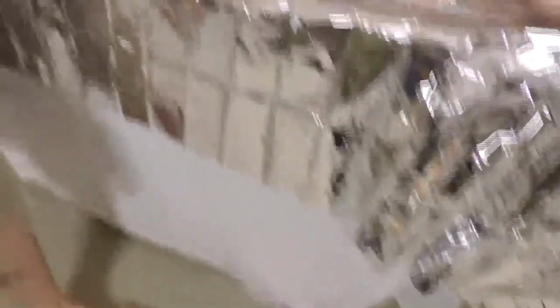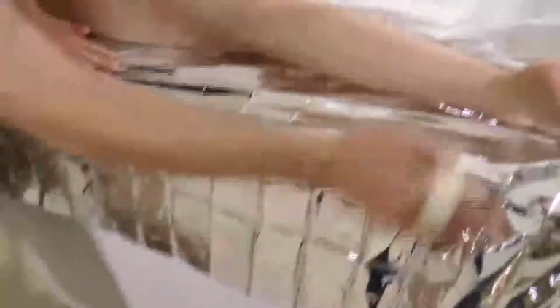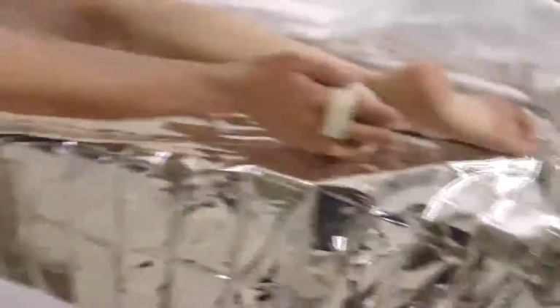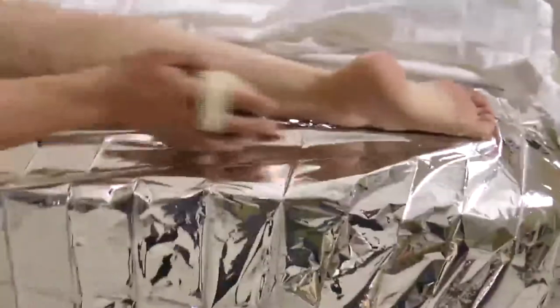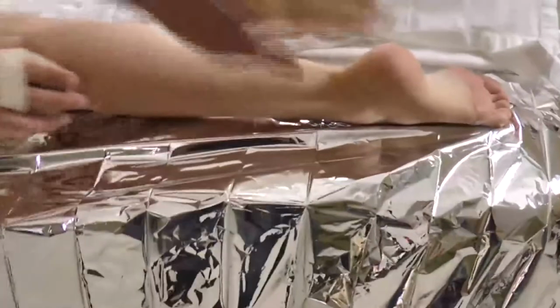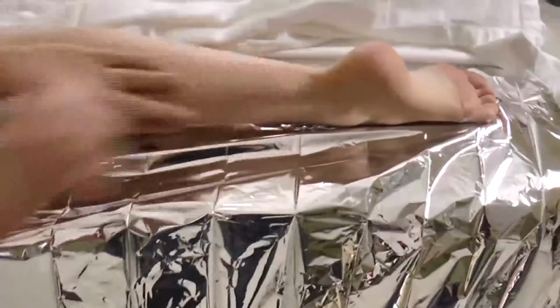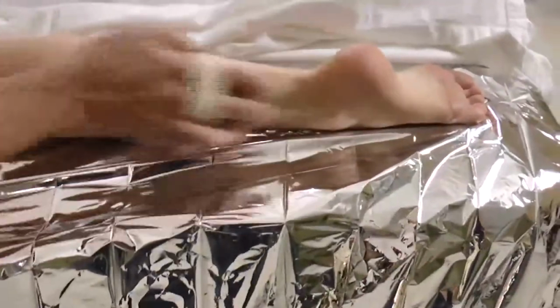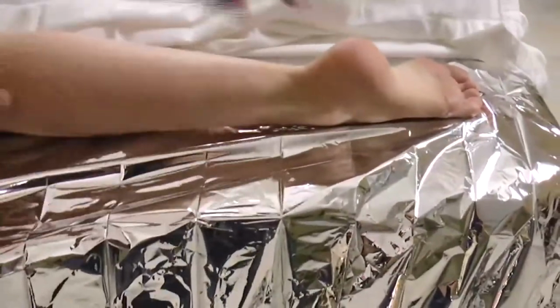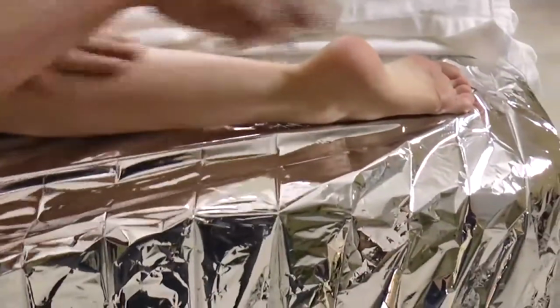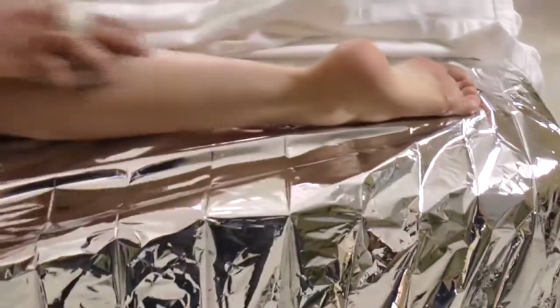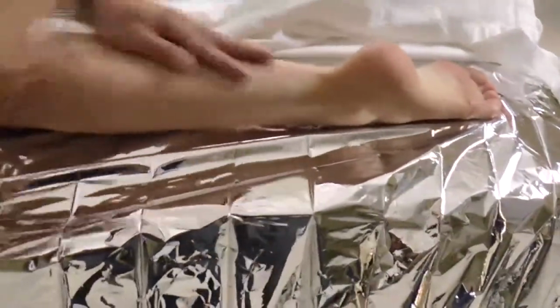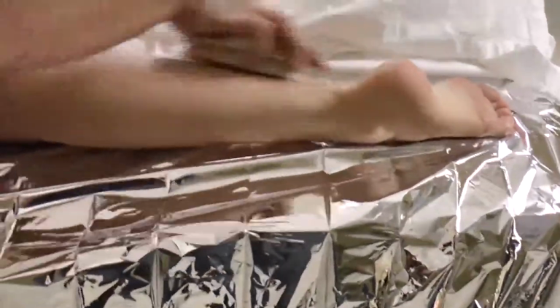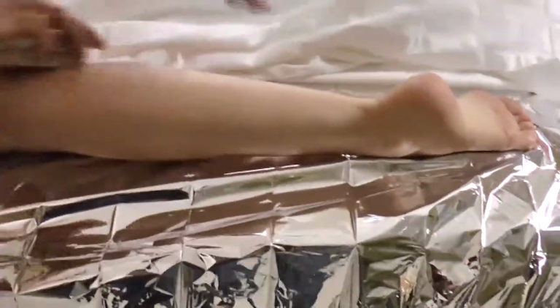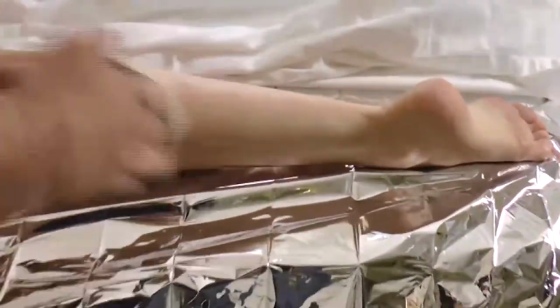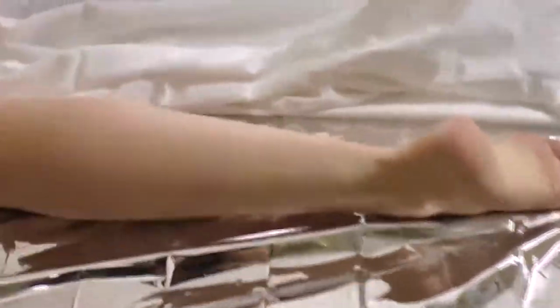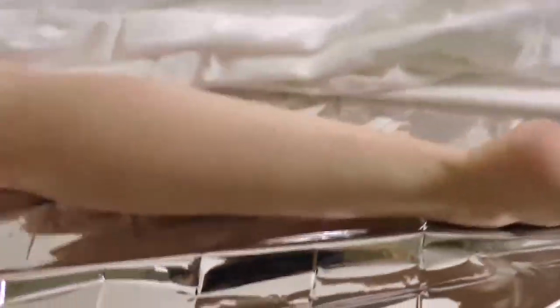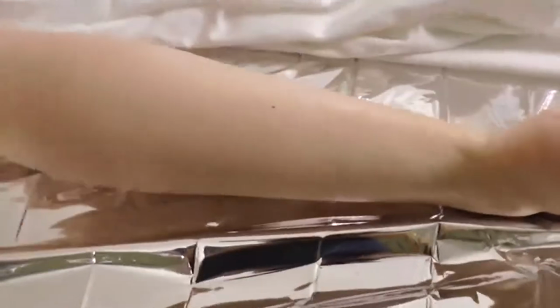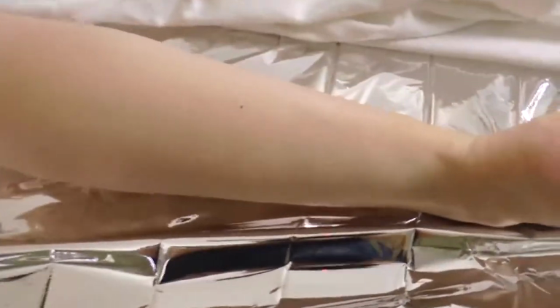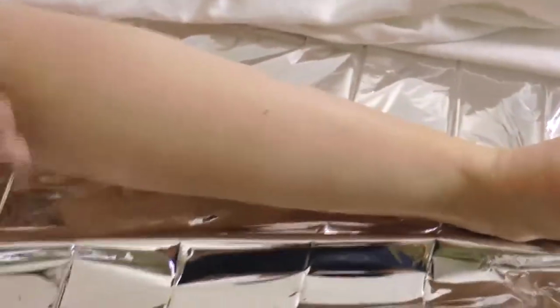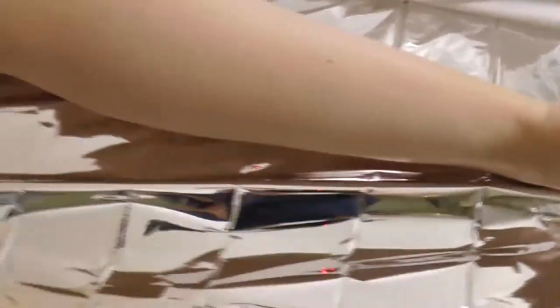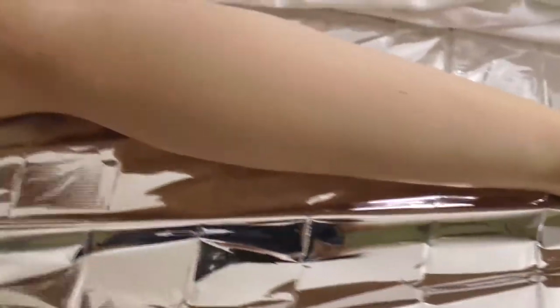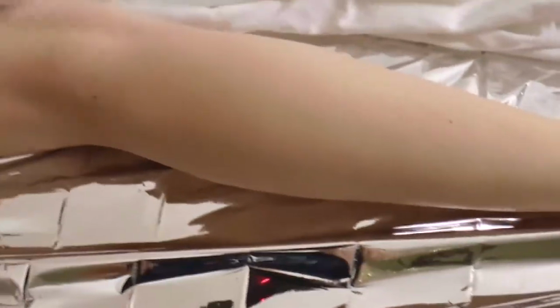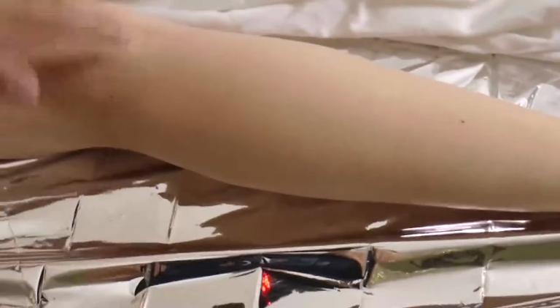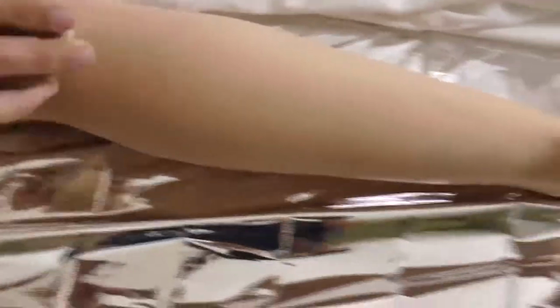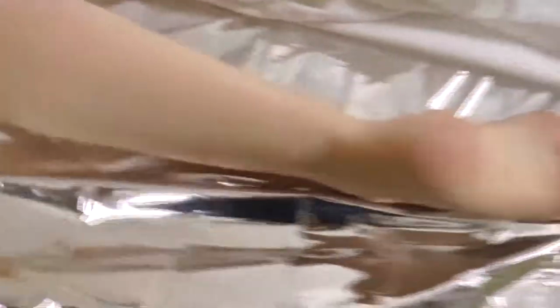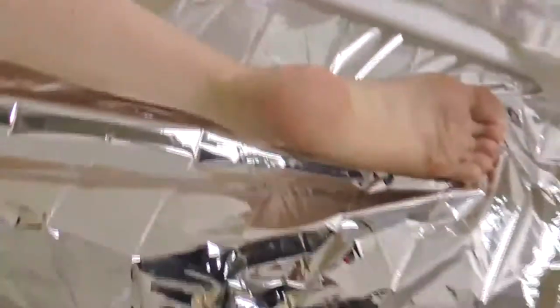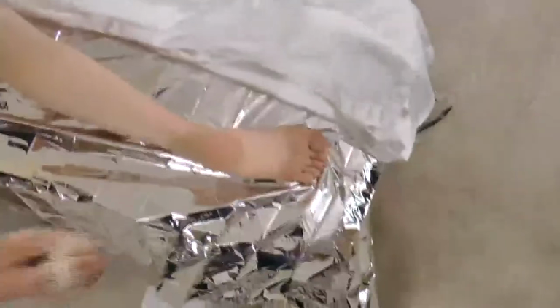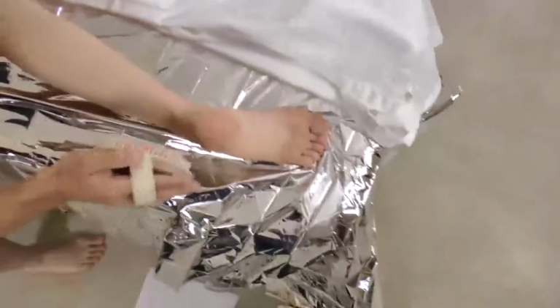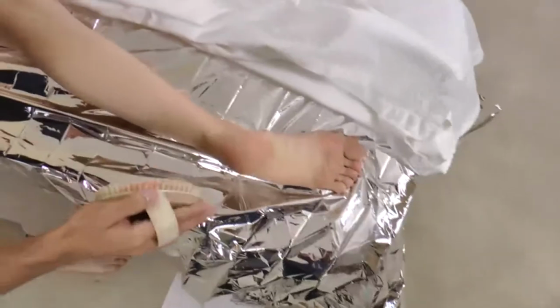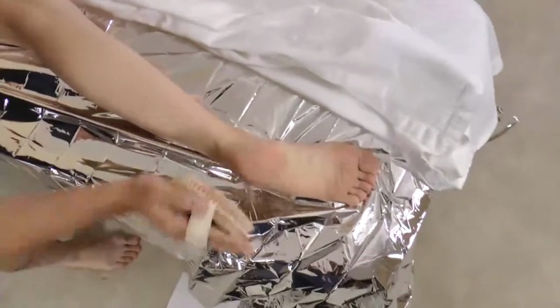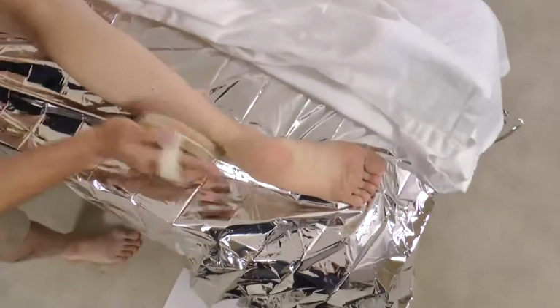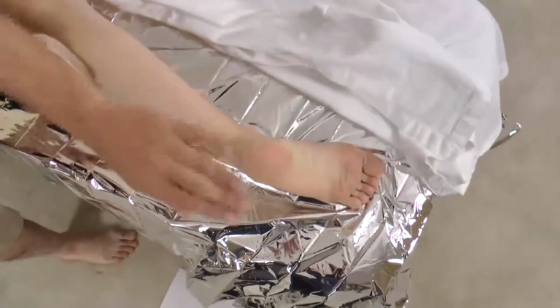Tea tree oil is a great way to sanitize your brush. Facing the client's feet and in an upward motion, begin to brush the leg with your hand following the brush in a hand-over-hand motion.